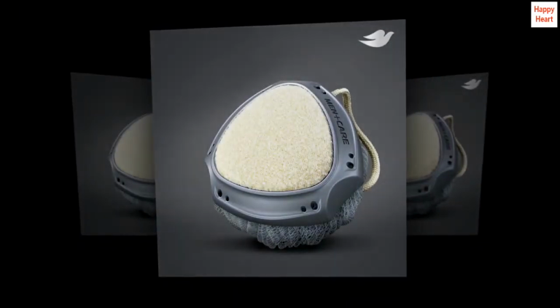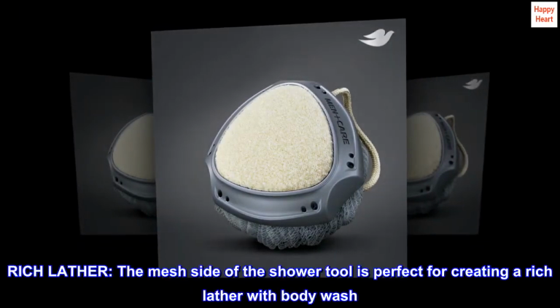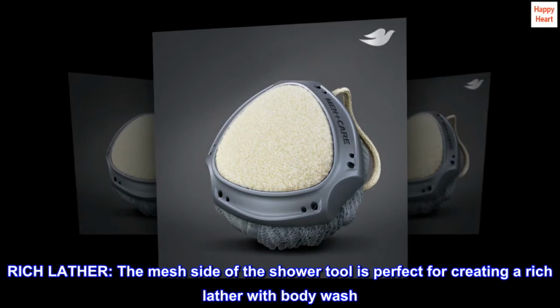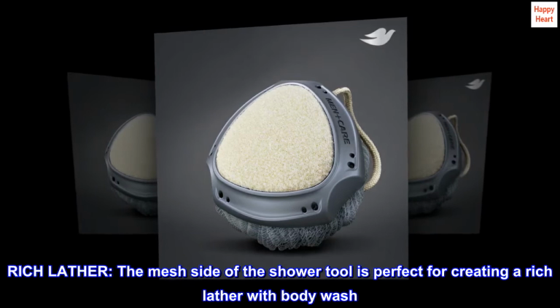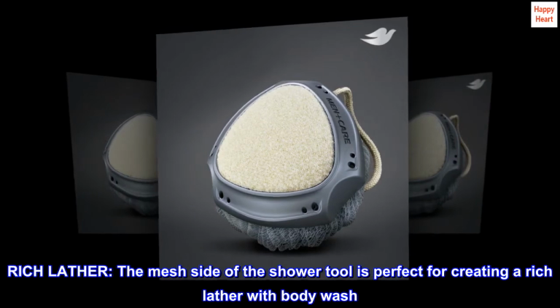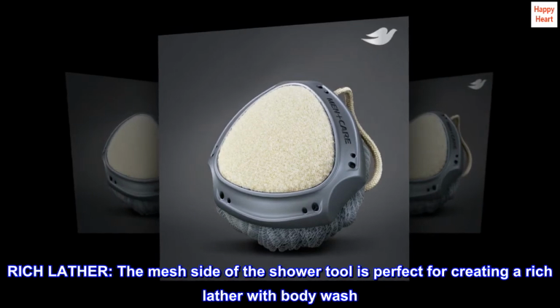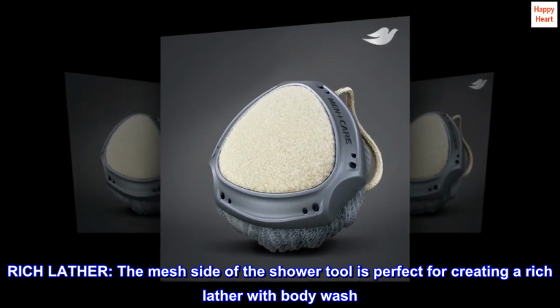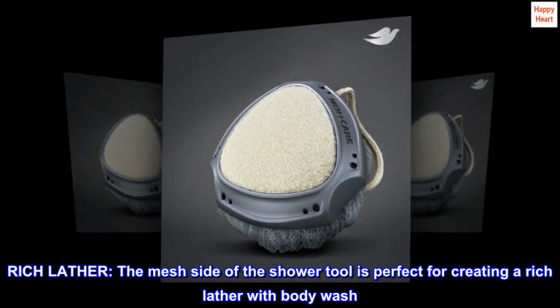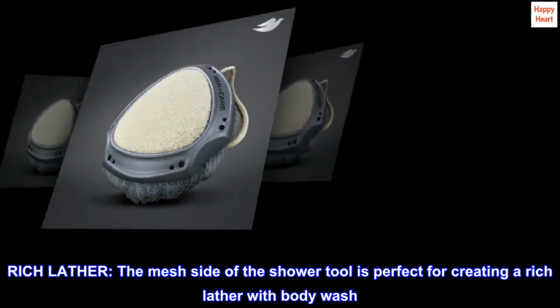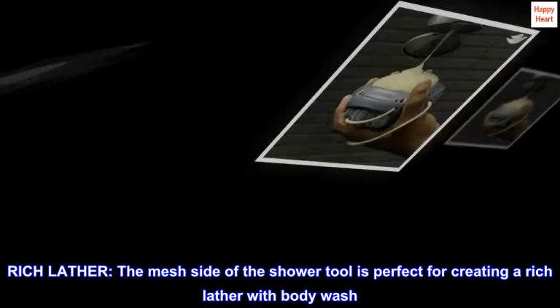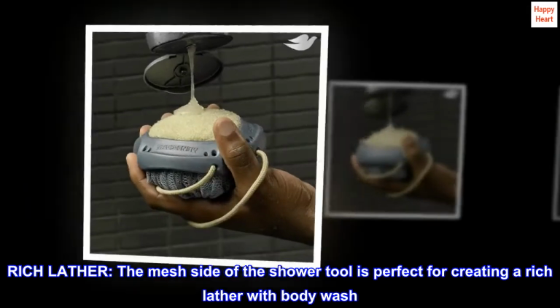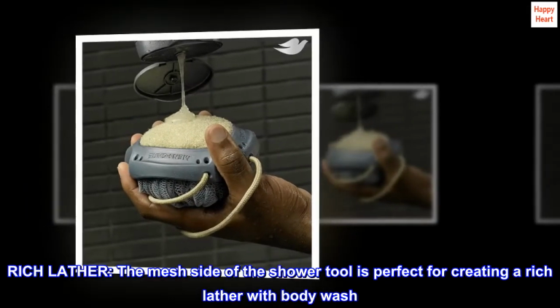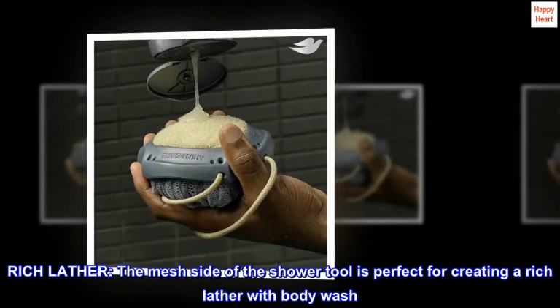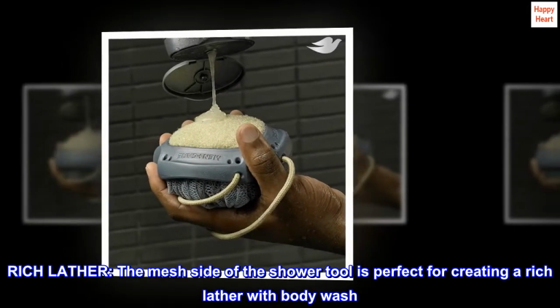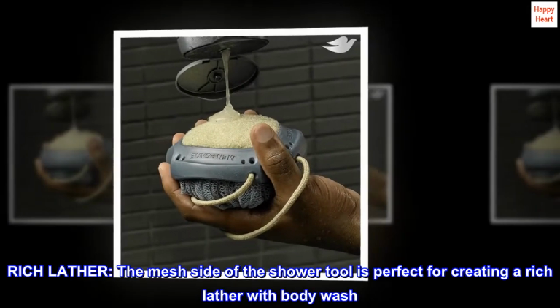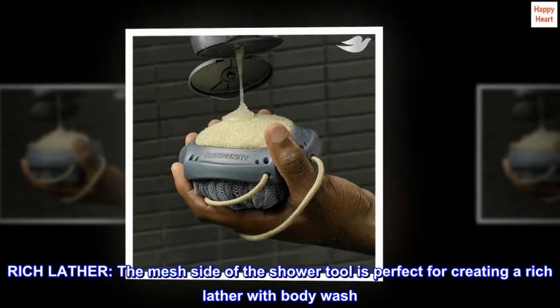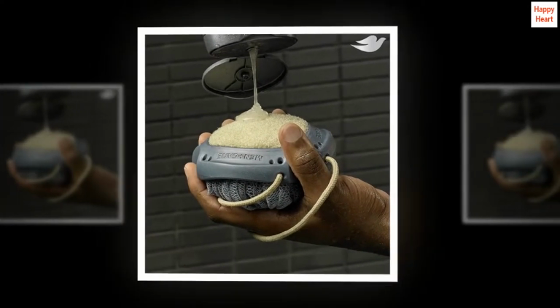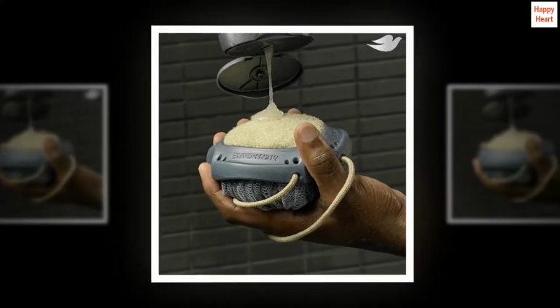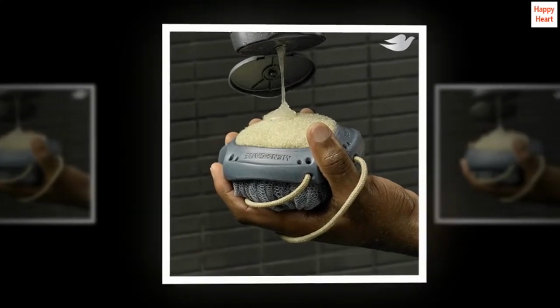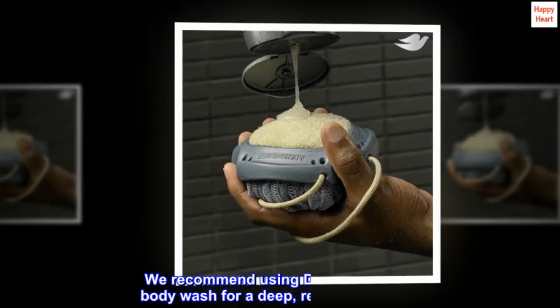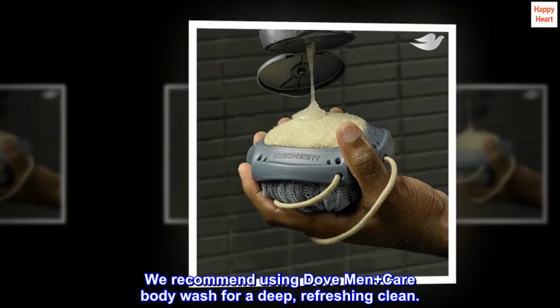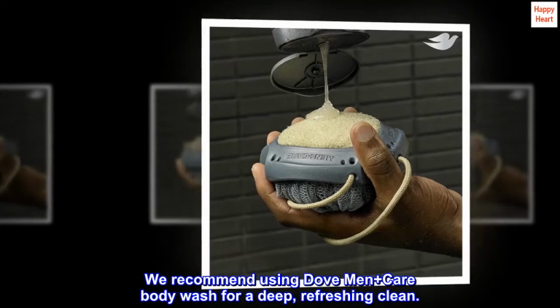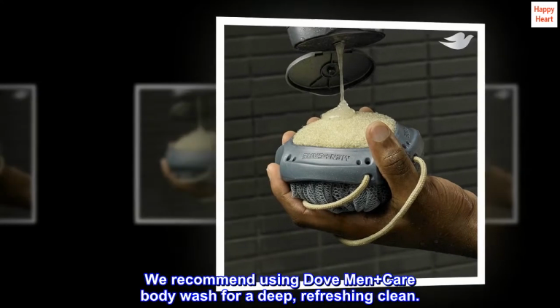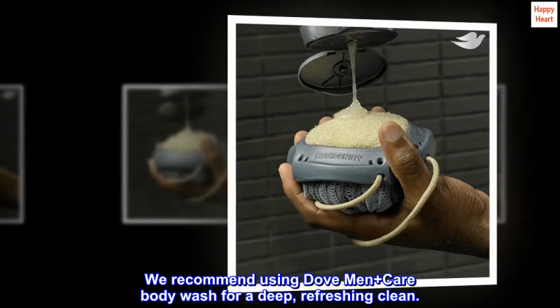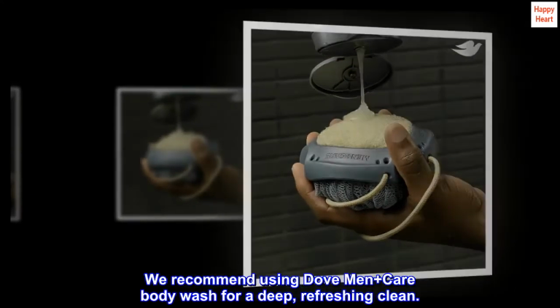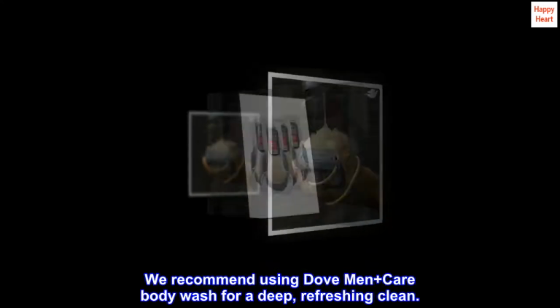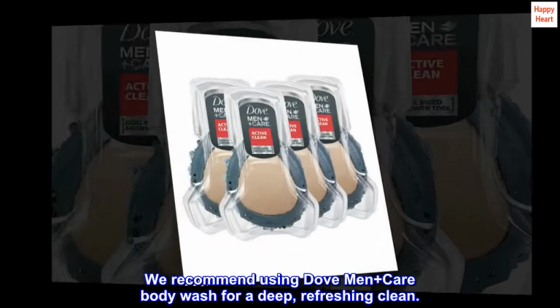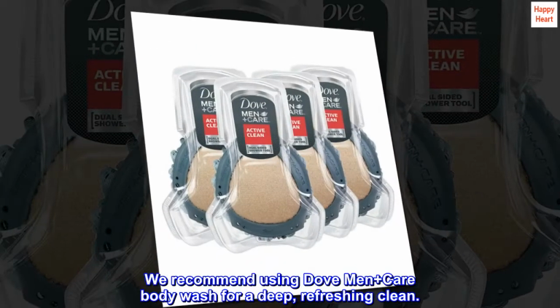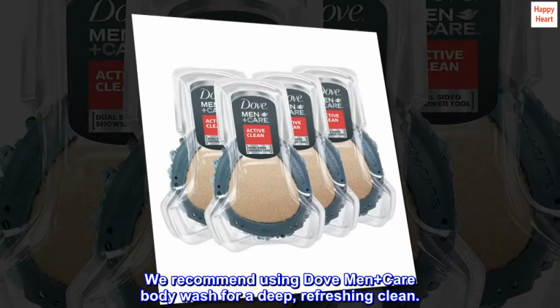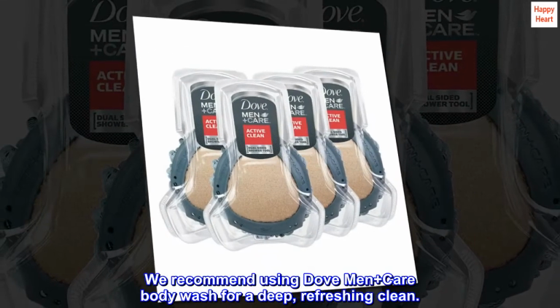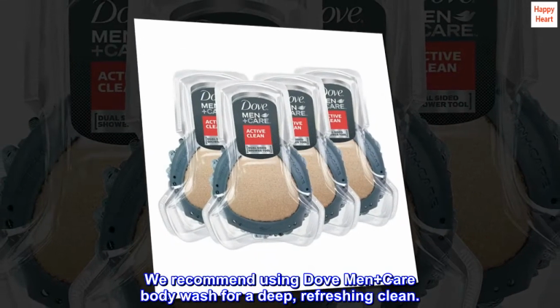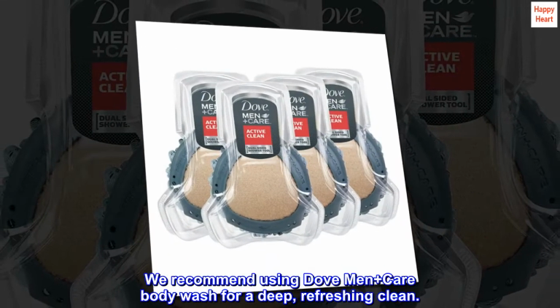Rich Lather — the mesh side of the shower tool is perfect for creating a rich lather with body wash. We recommend using Dove Men Plus Care Body Wash for a deep, refreshing clean.